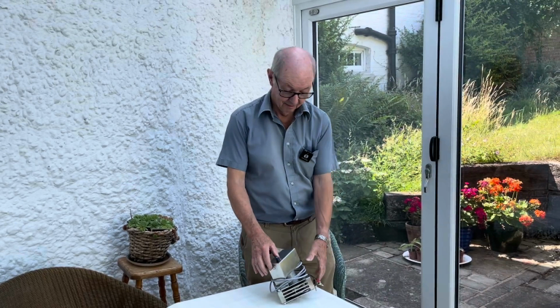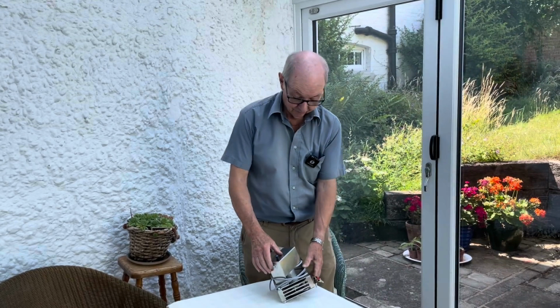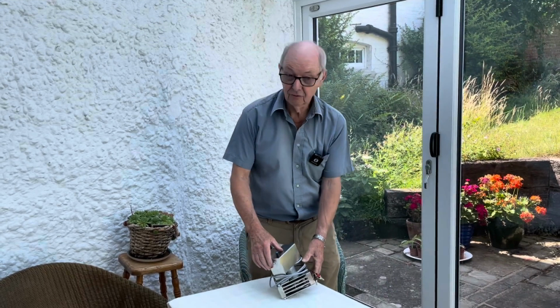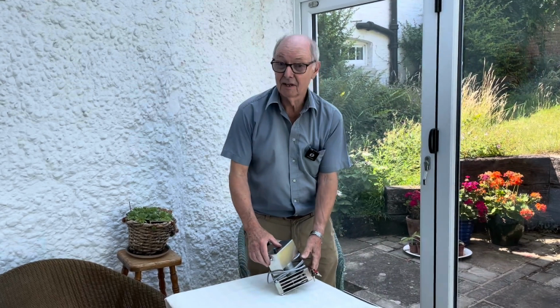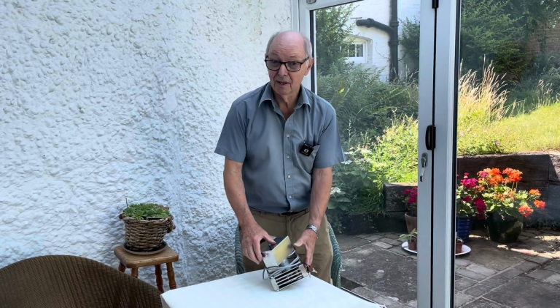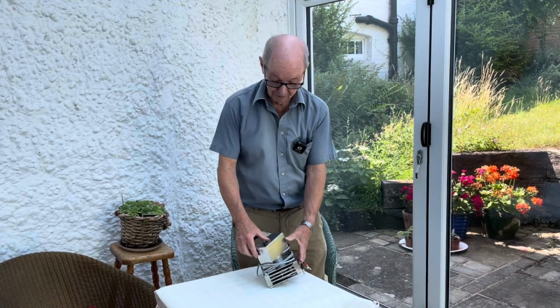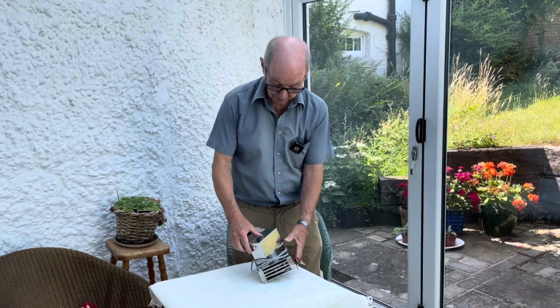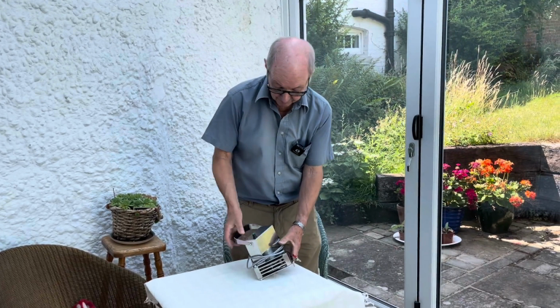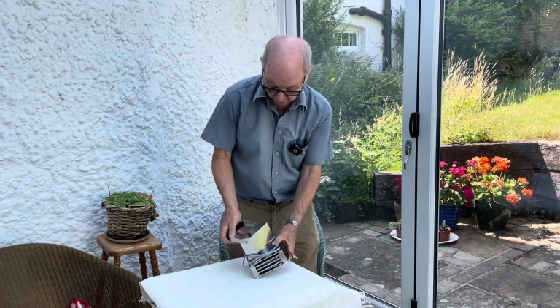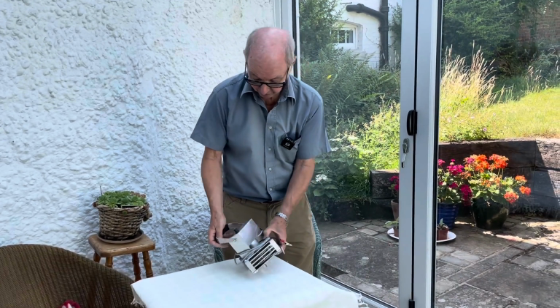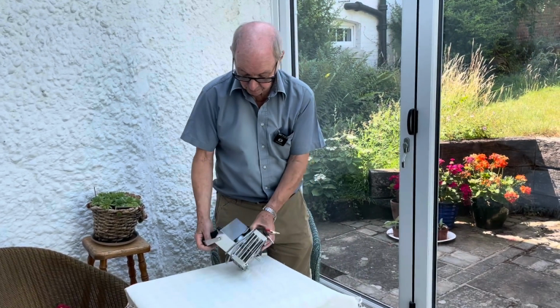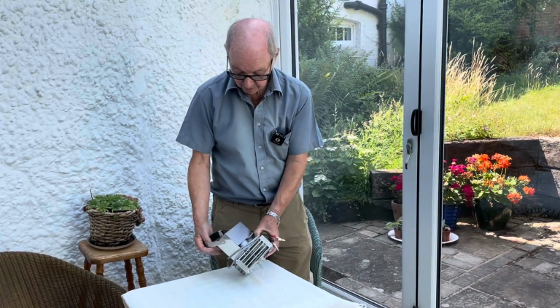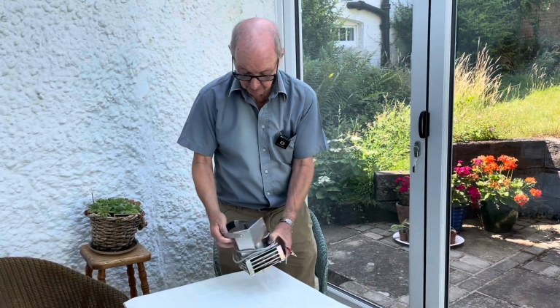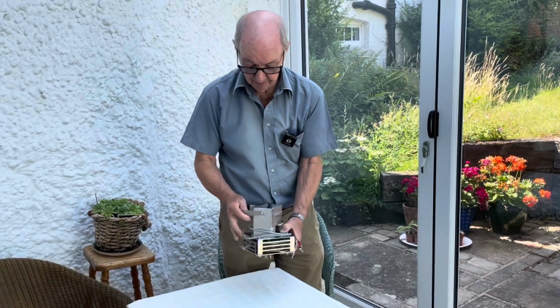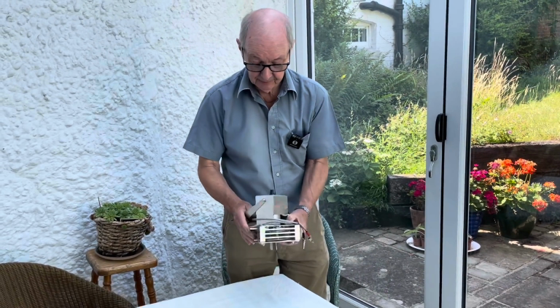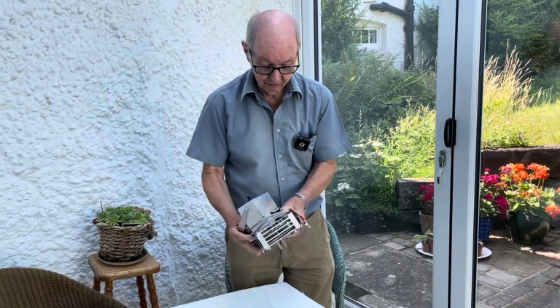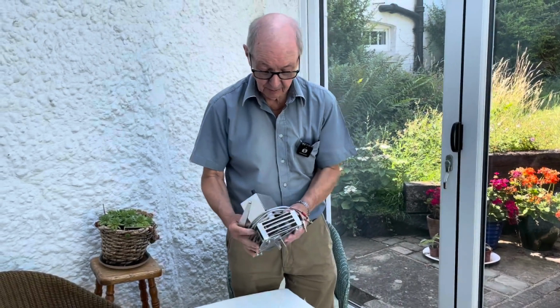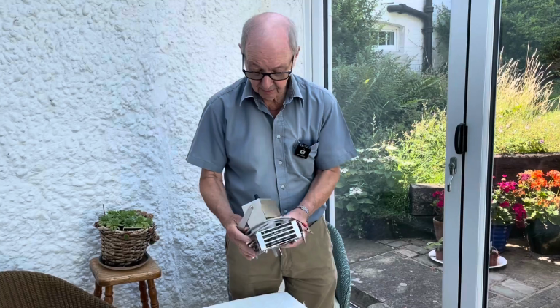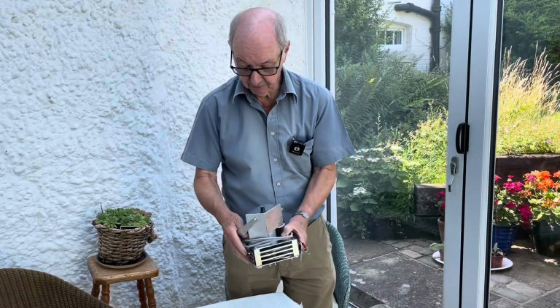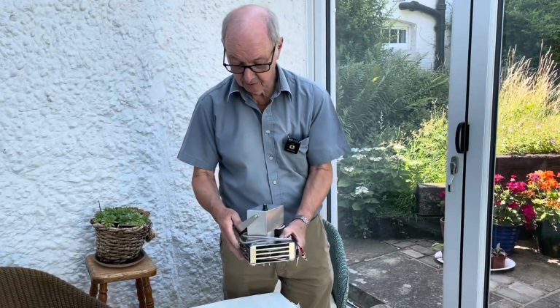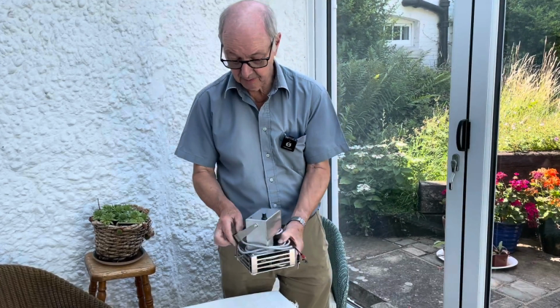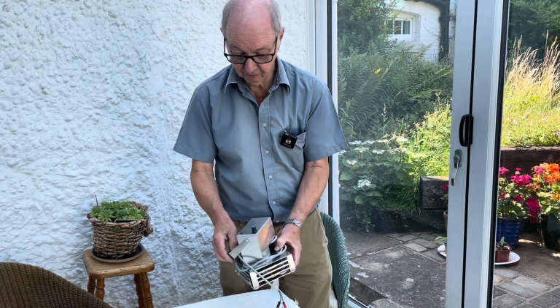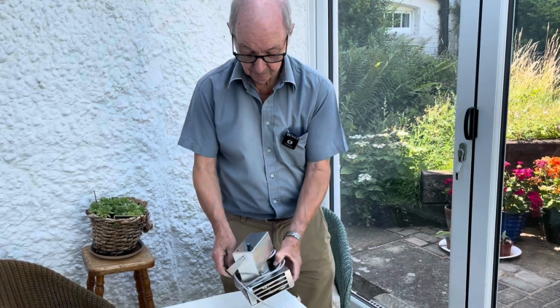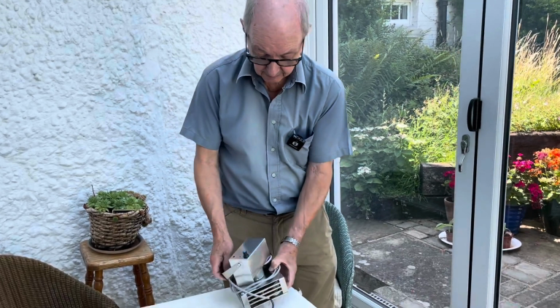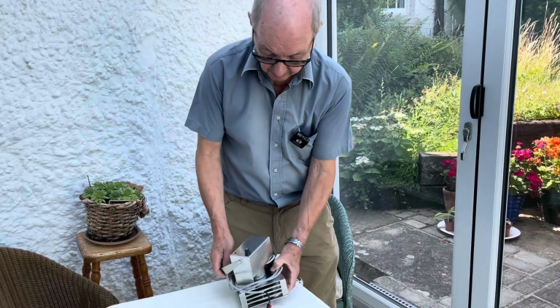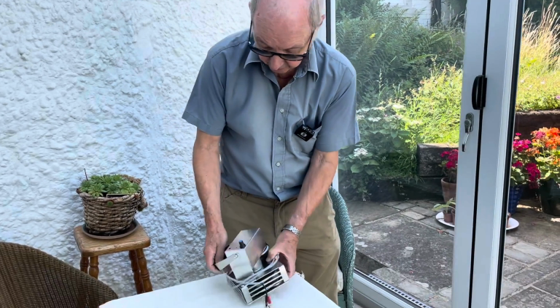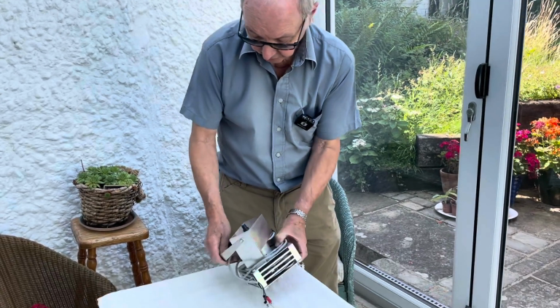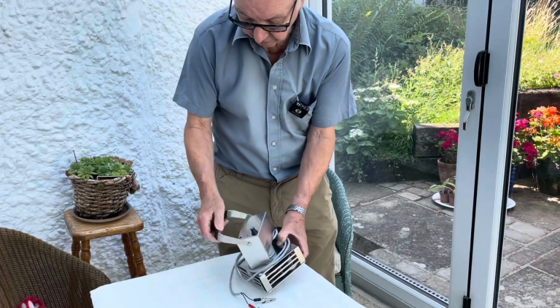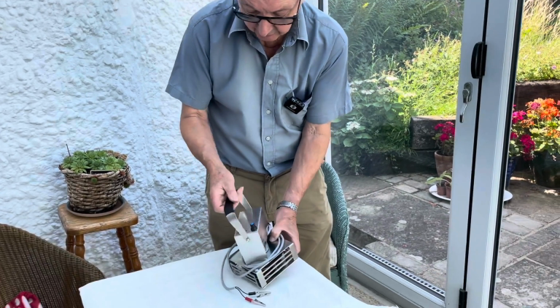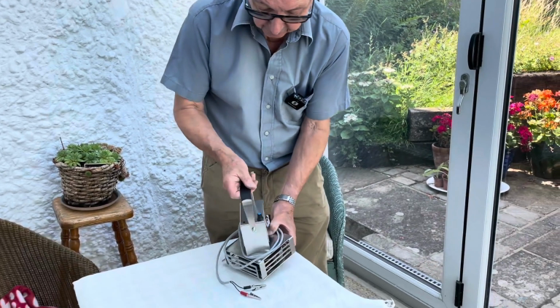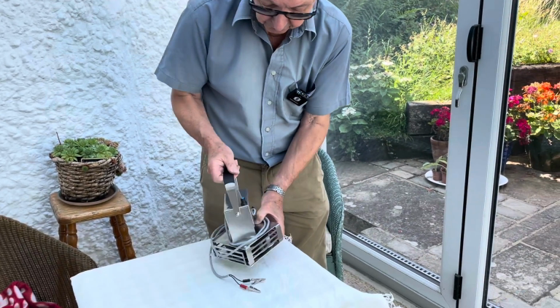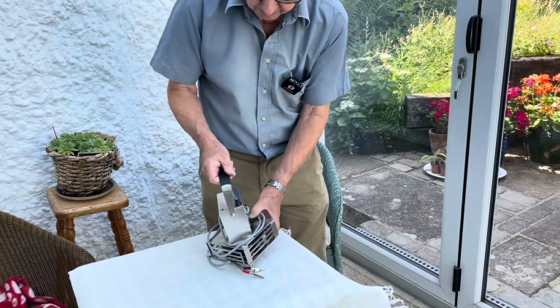Today we're having a look at the Mextract Superior Blower. It's quite lightweight and compact and has a handle that folds away.